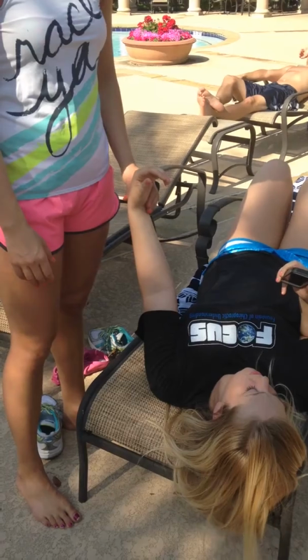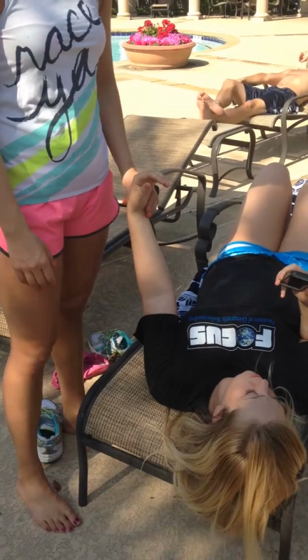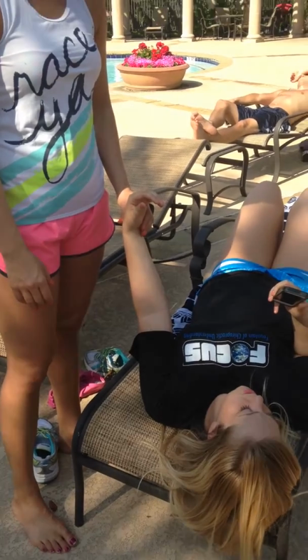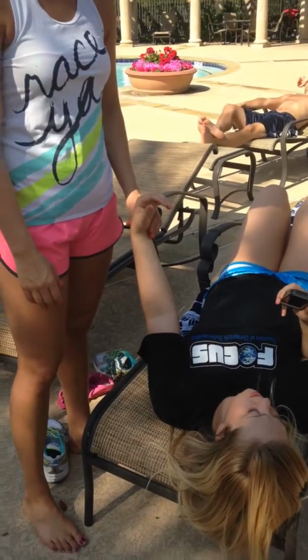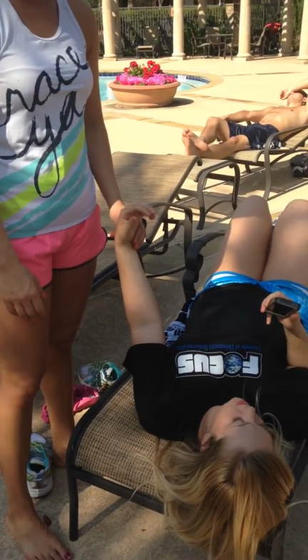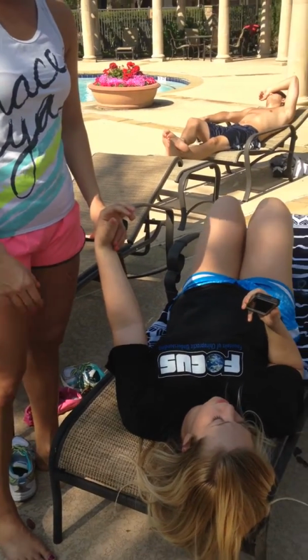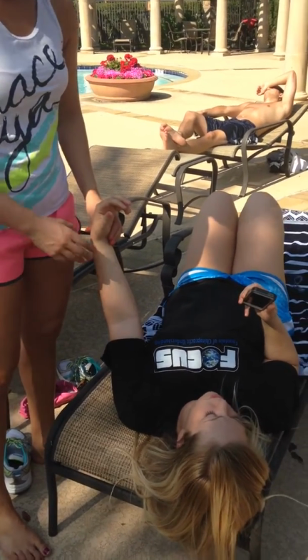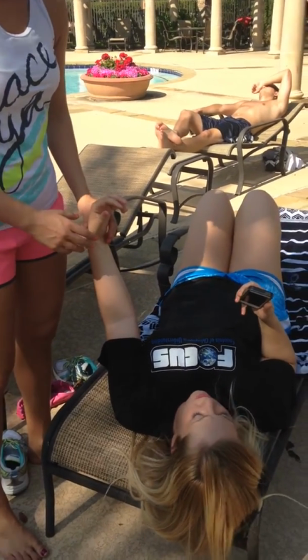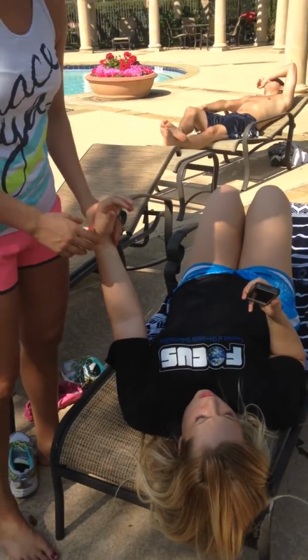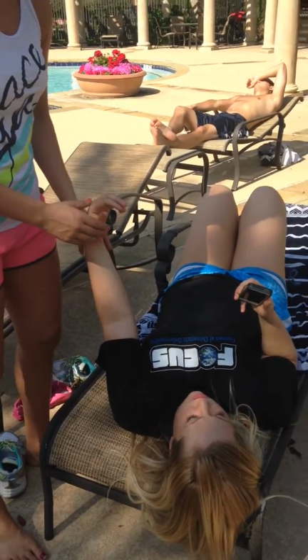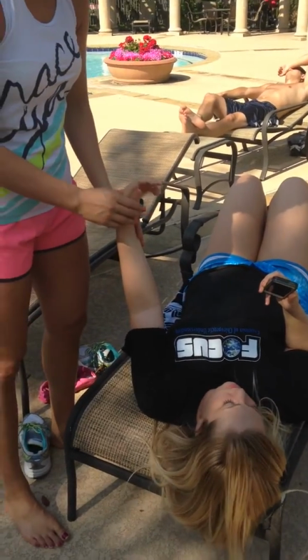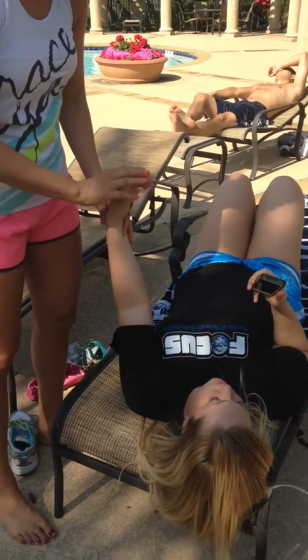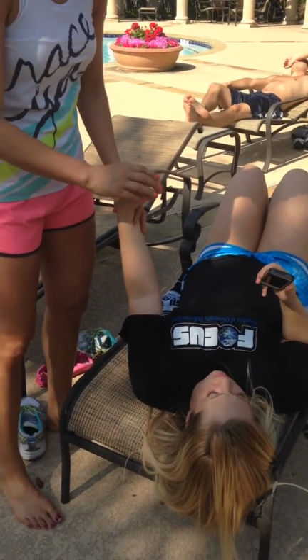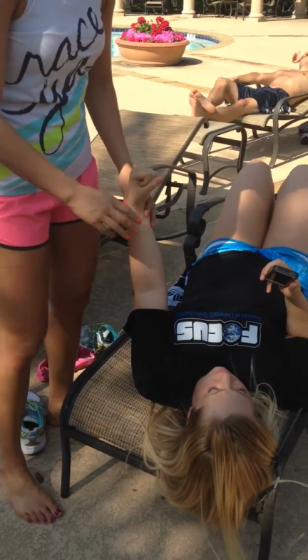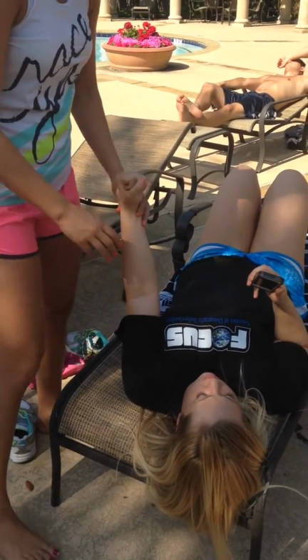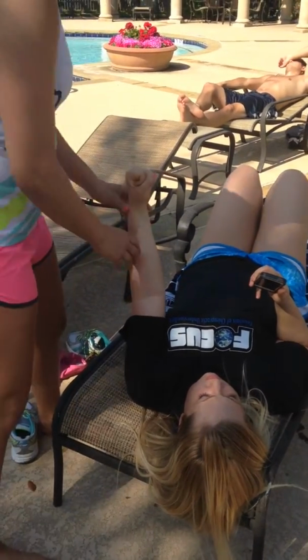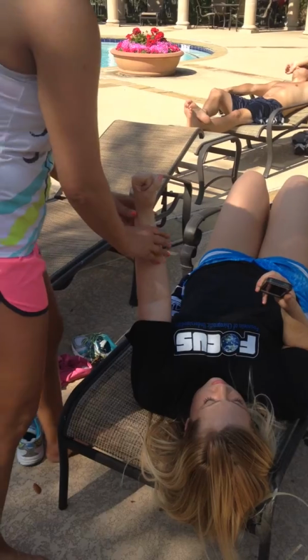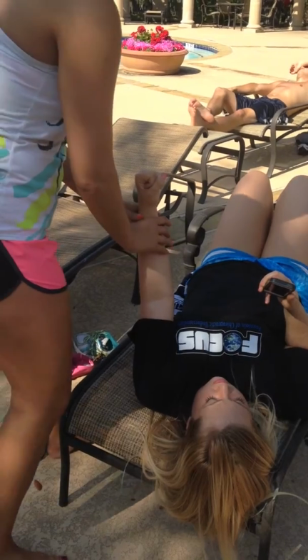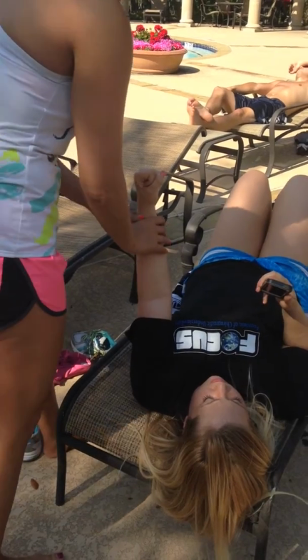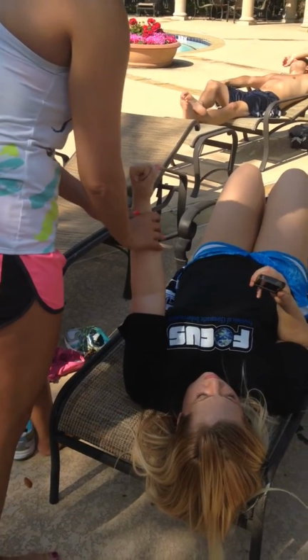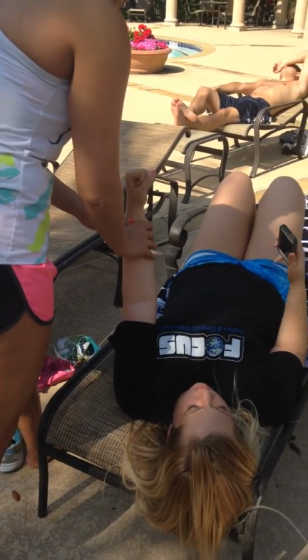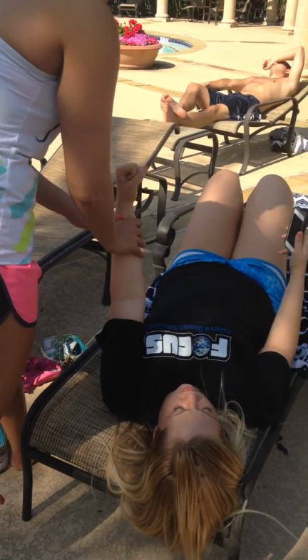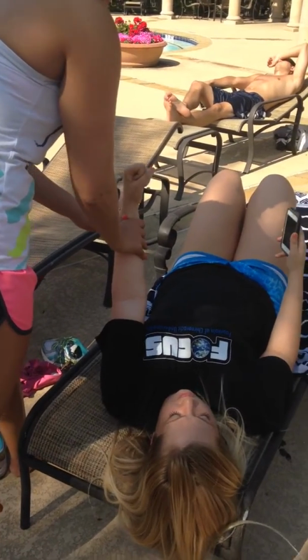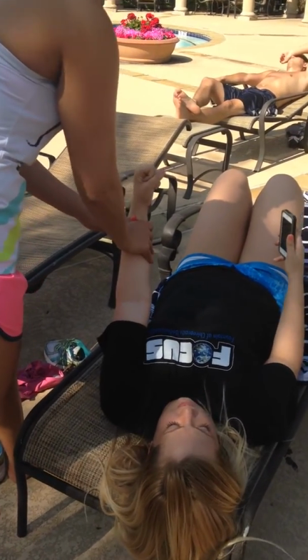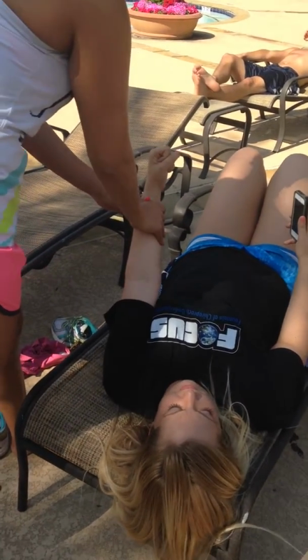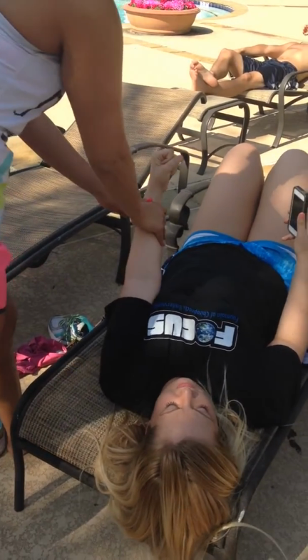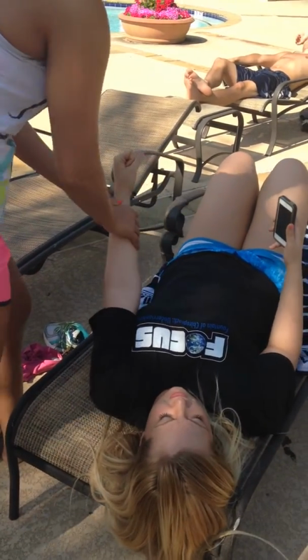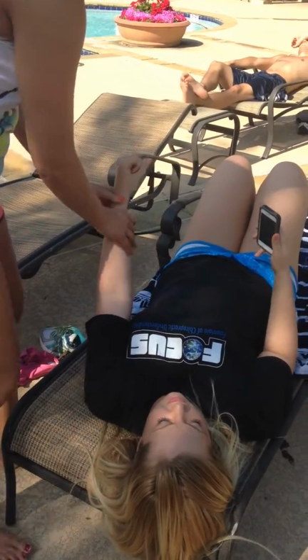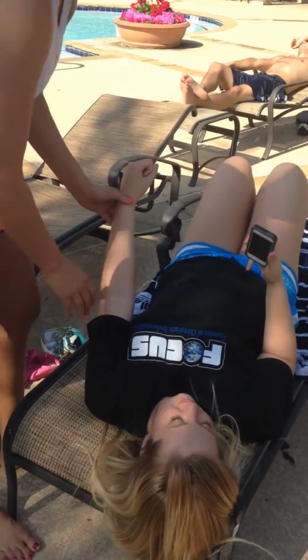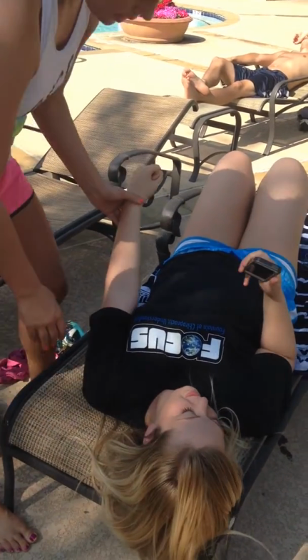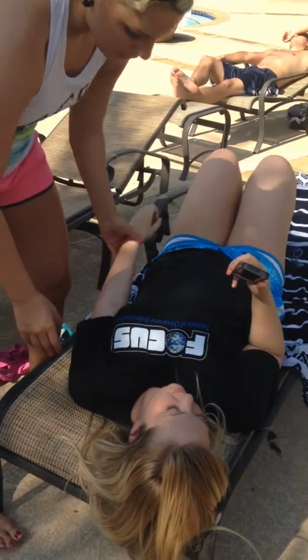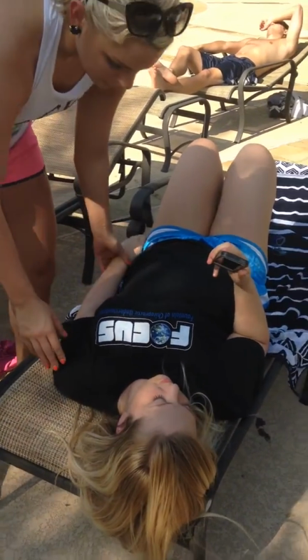The anterior humerous wrist extension. I'm going to get this one. I'm going to push down on this one. Push down.